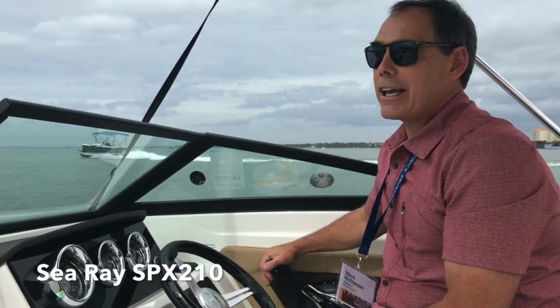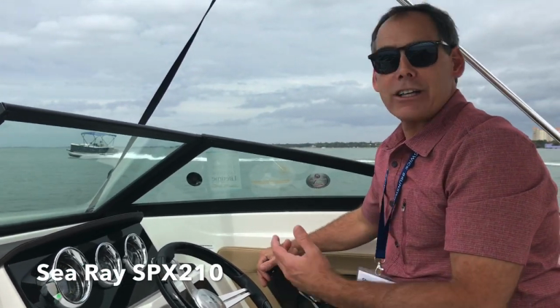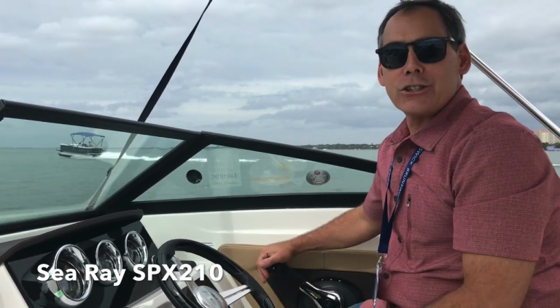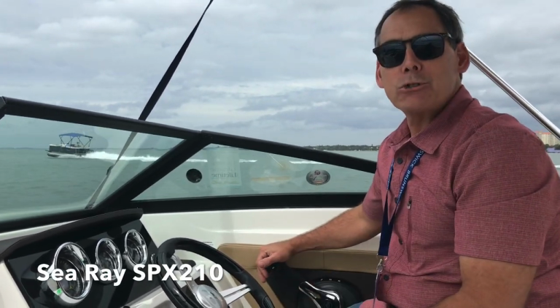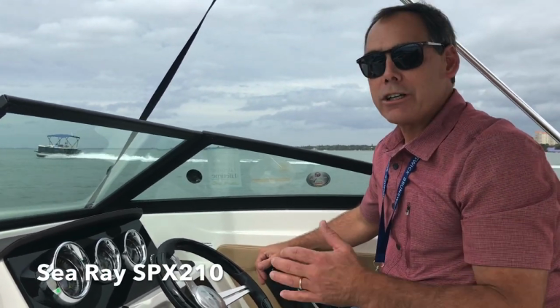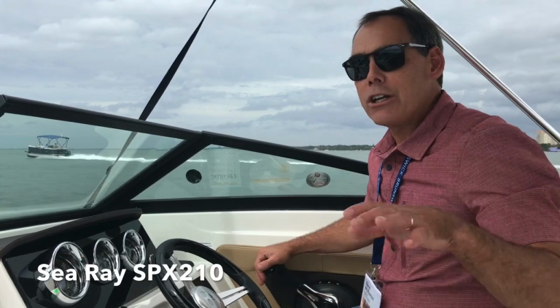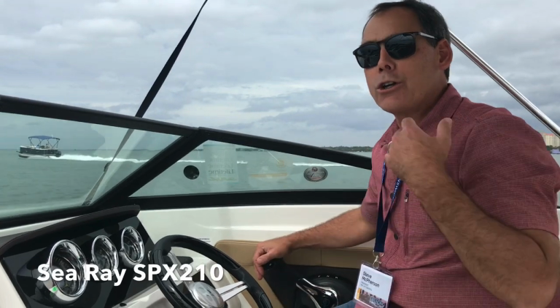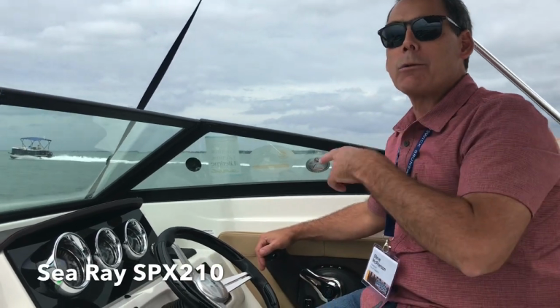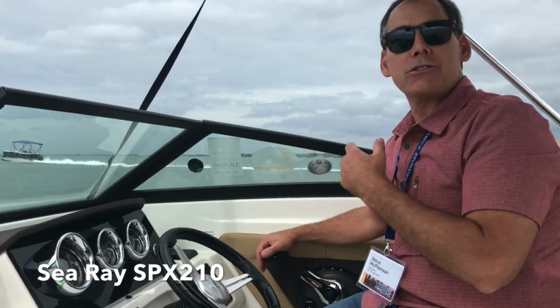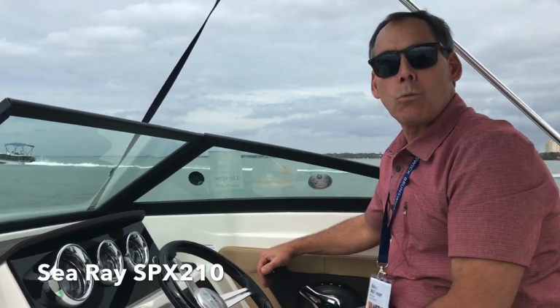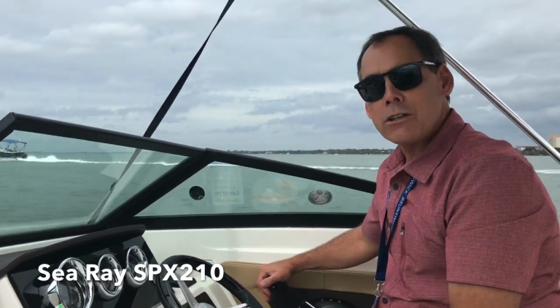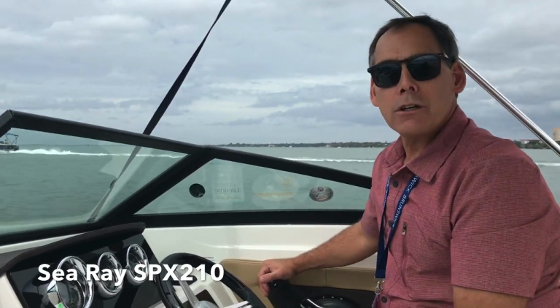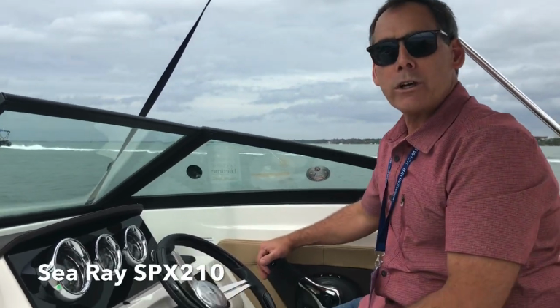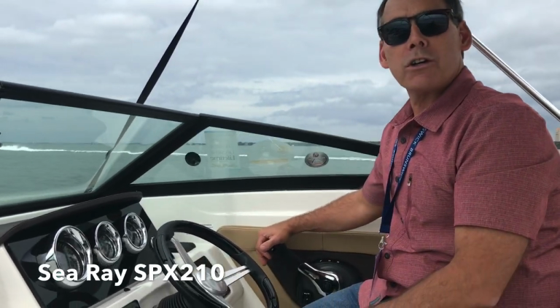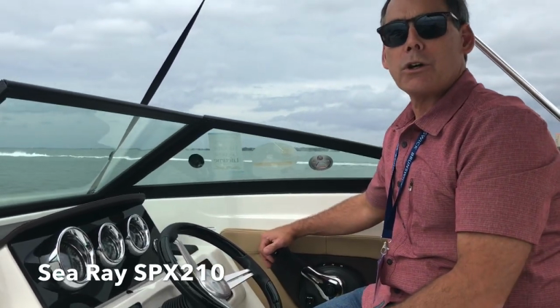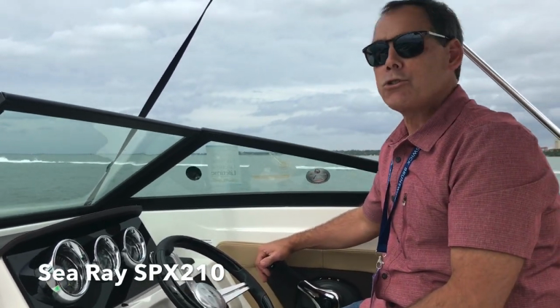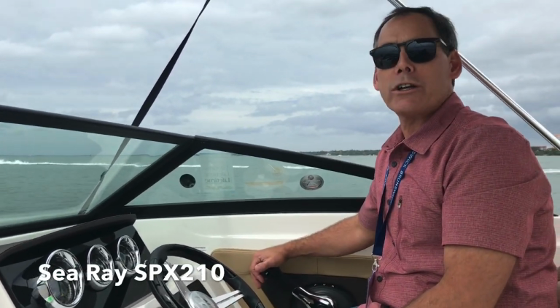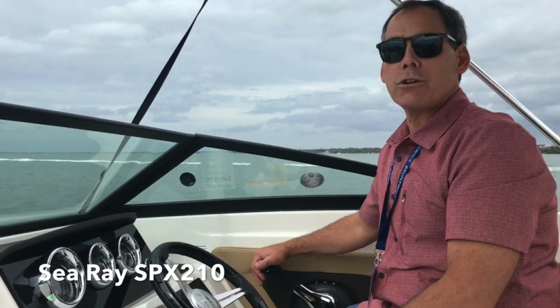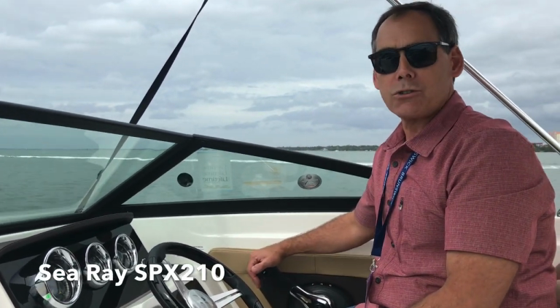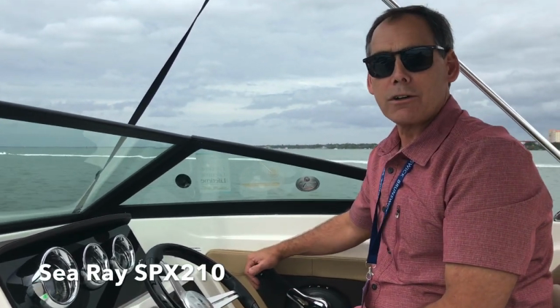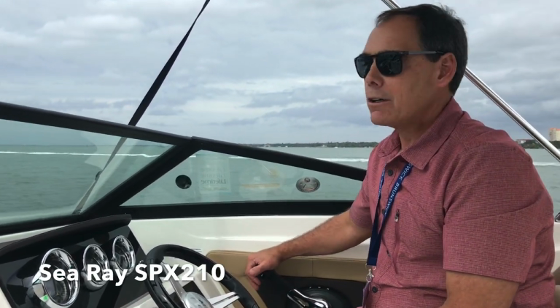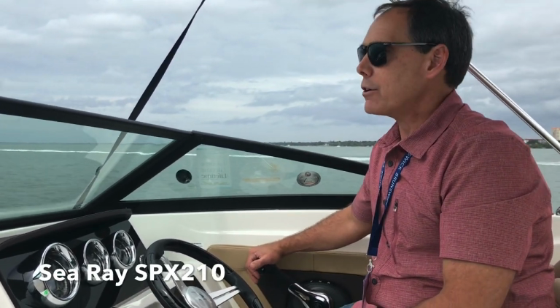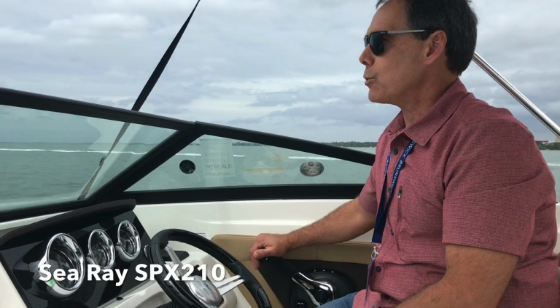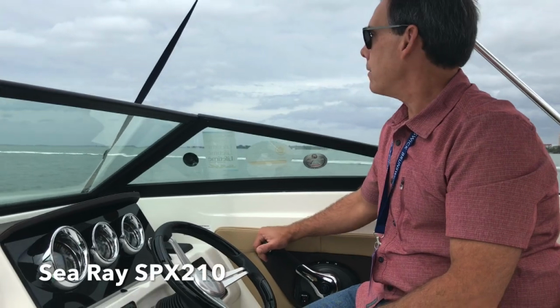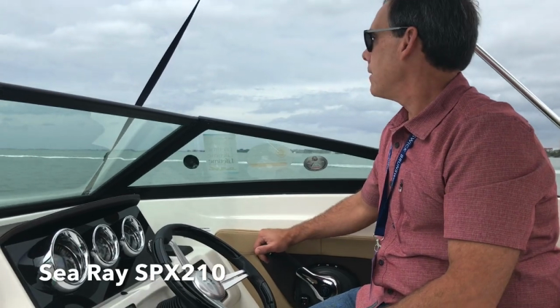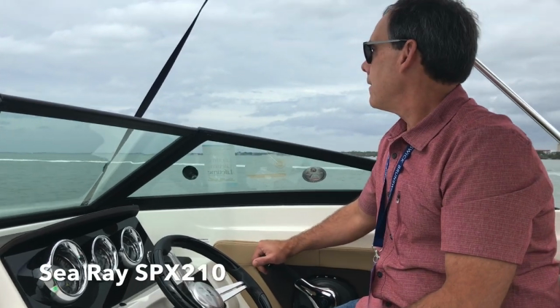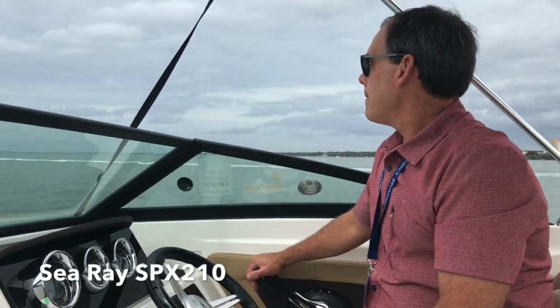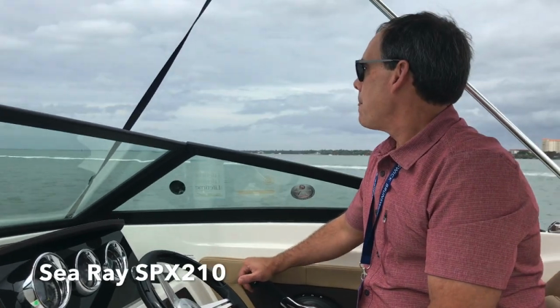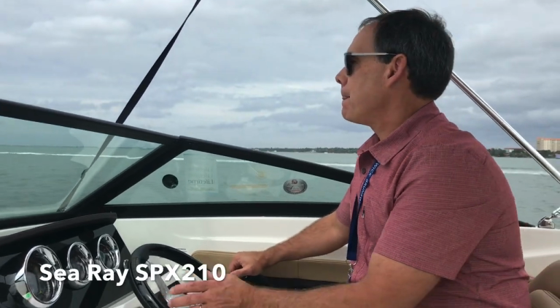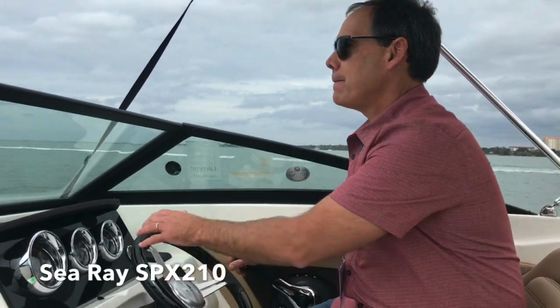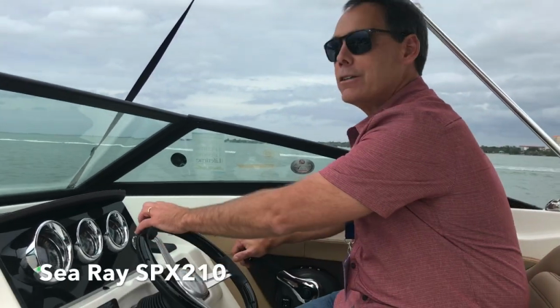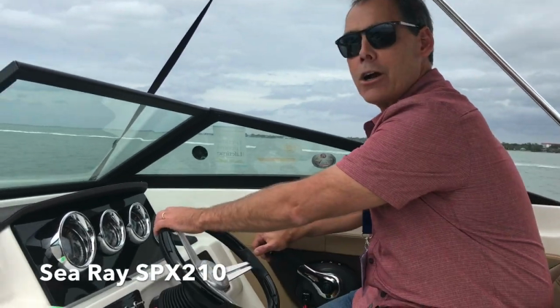I can't hear the engine. I'm sure in the video you're probably hearing some wind noise, but almost no engine noise whatsoever. Awesome. Very smooth. Pin it. Here we go.